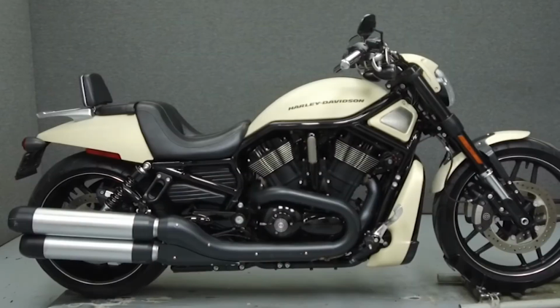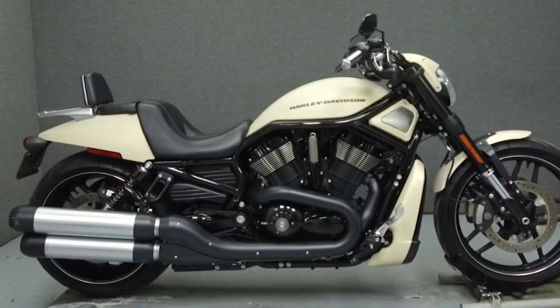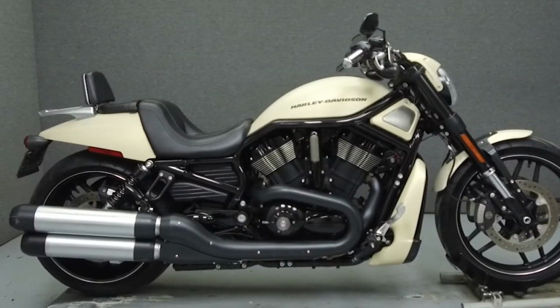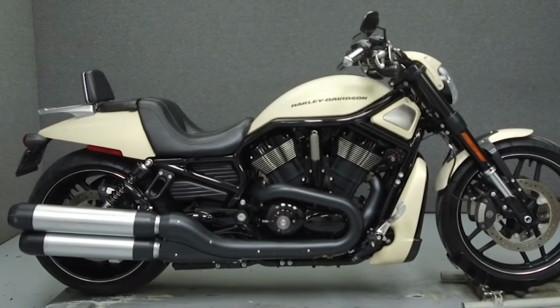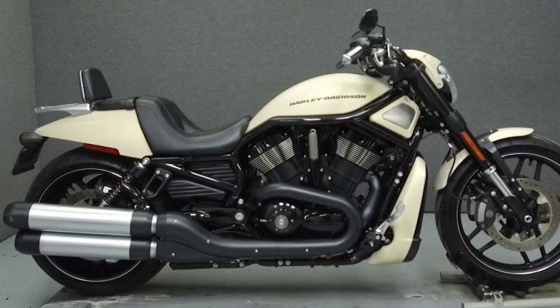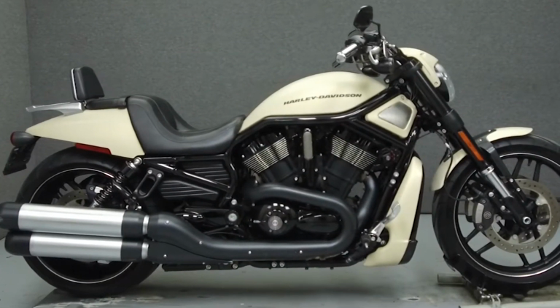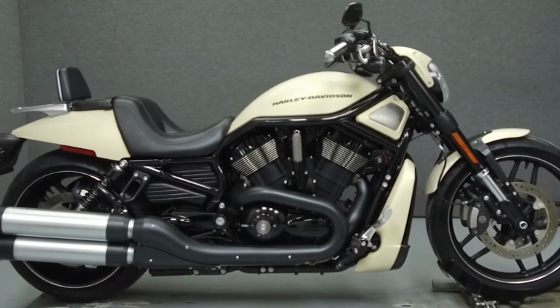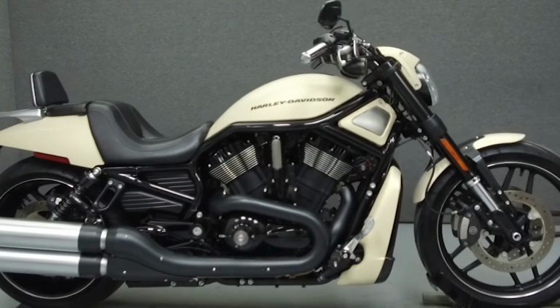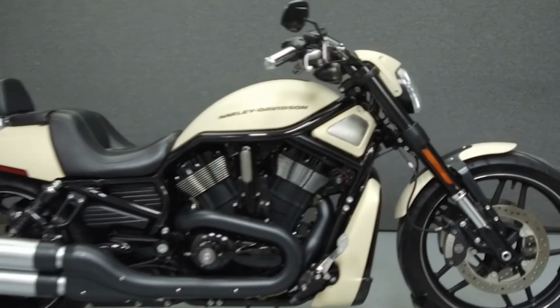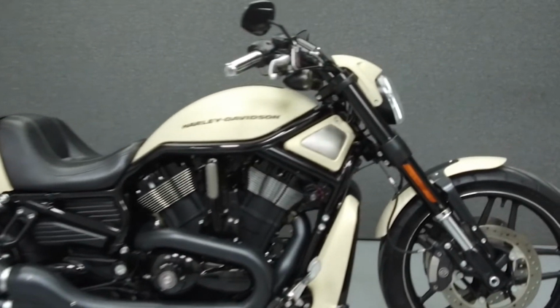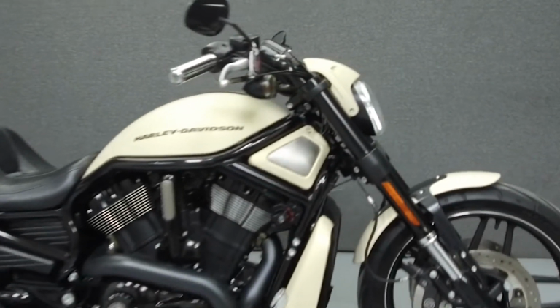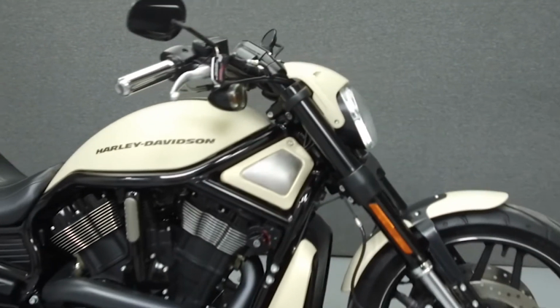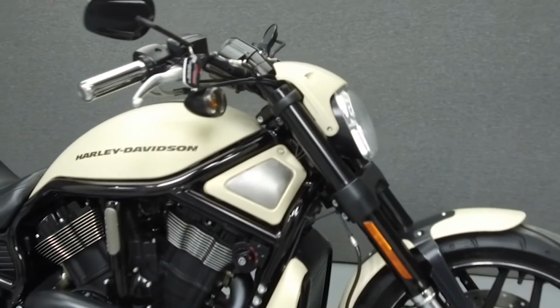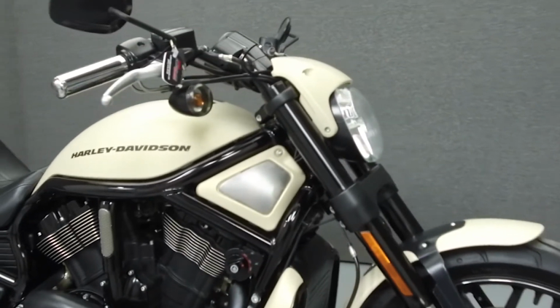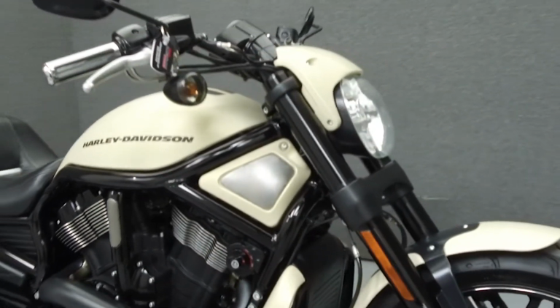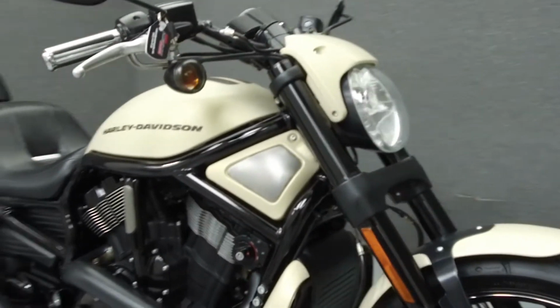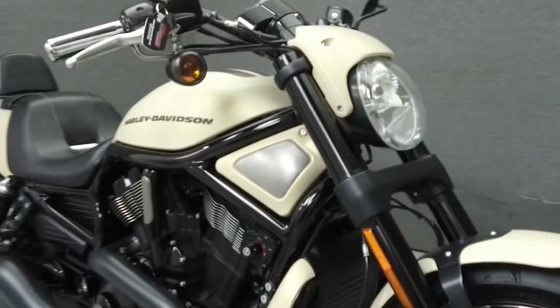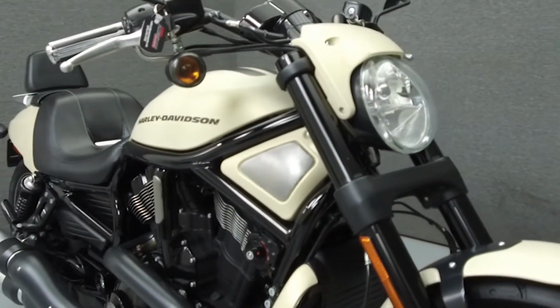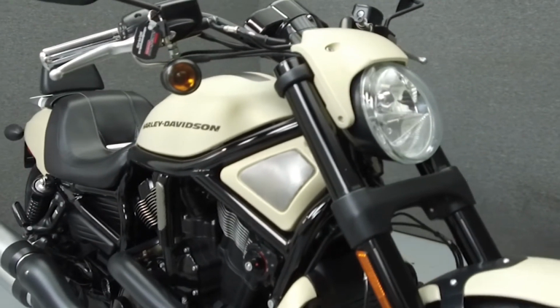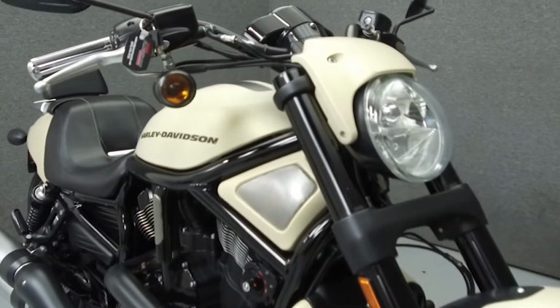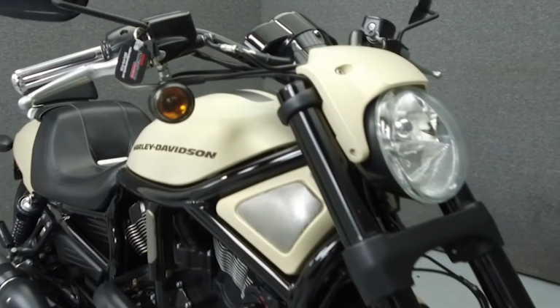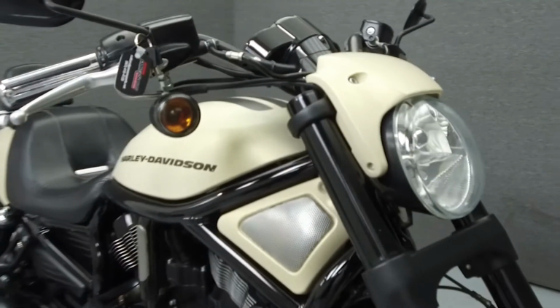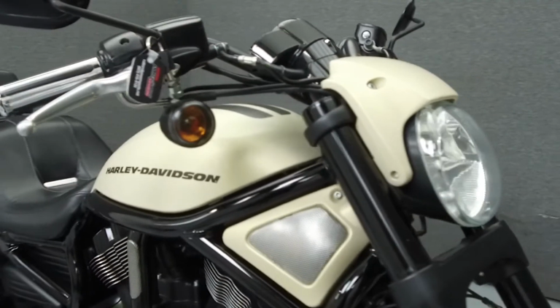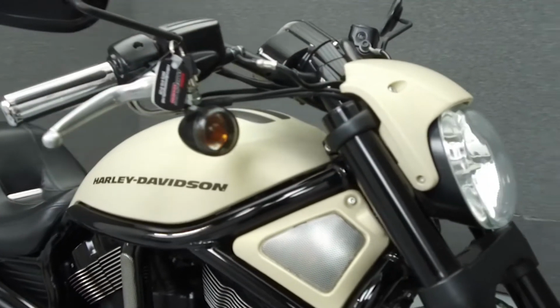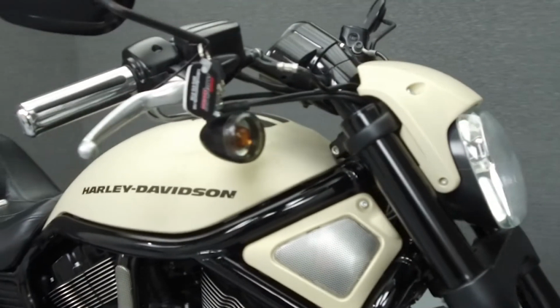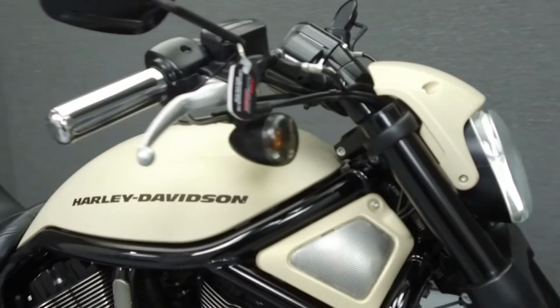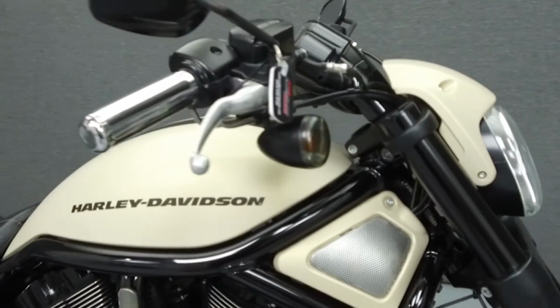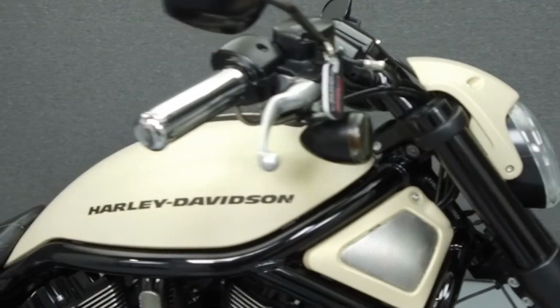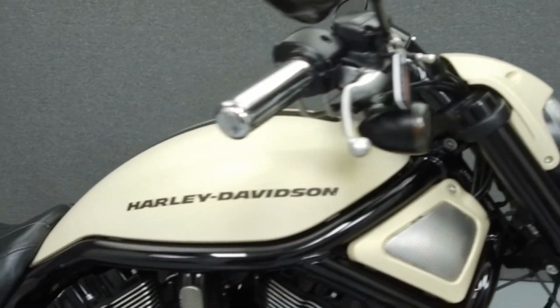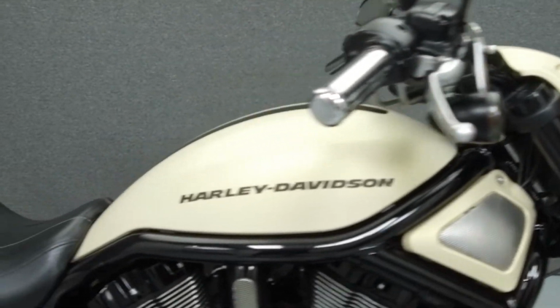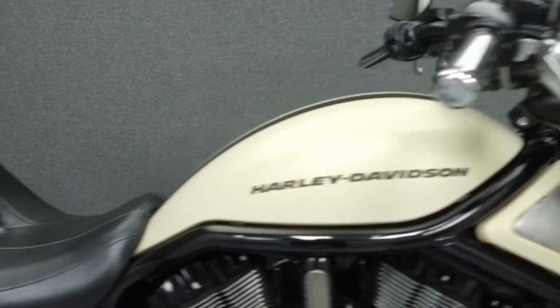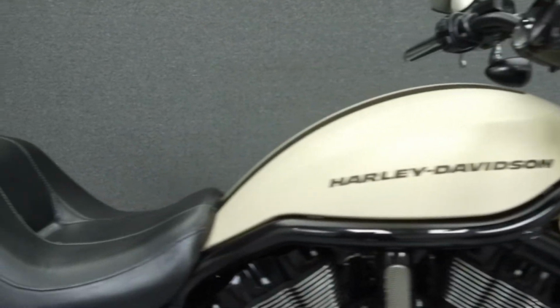Hey everyone, this is Keegan from National Power Sports. Today we're going to take a look at this 2014 Harley-Davidson V-Rod Muscle with 2,679 miles.